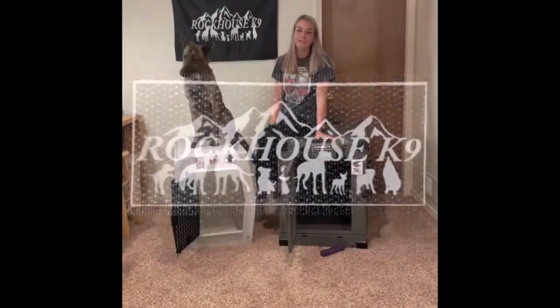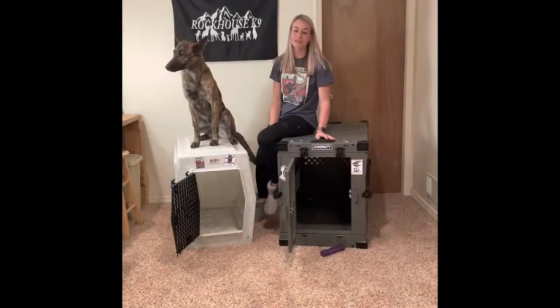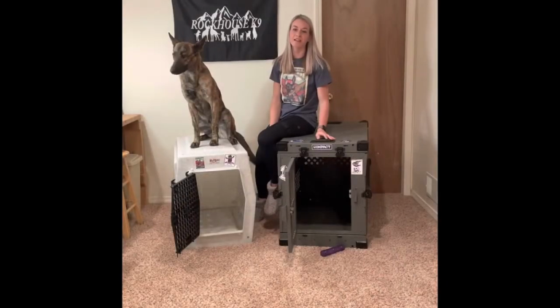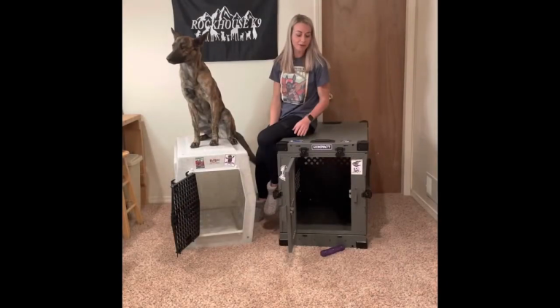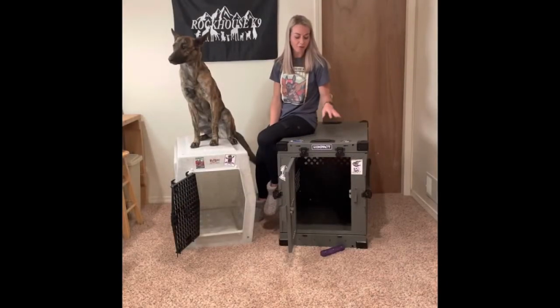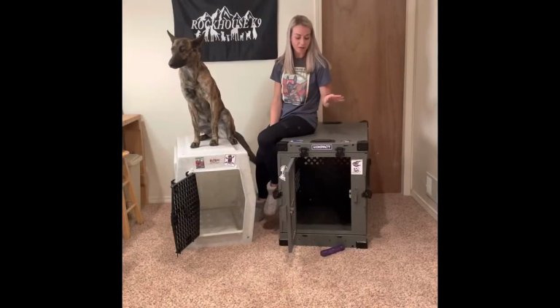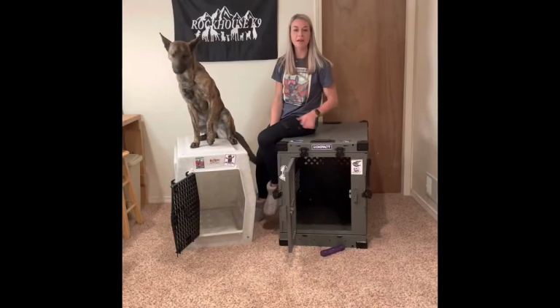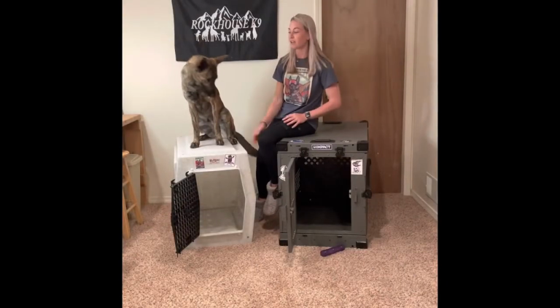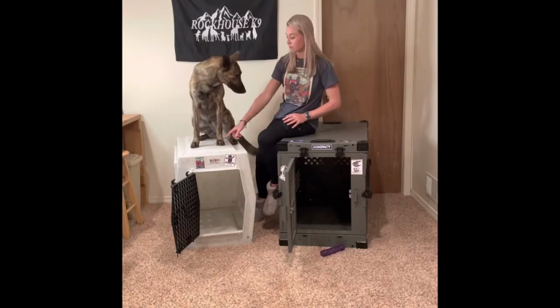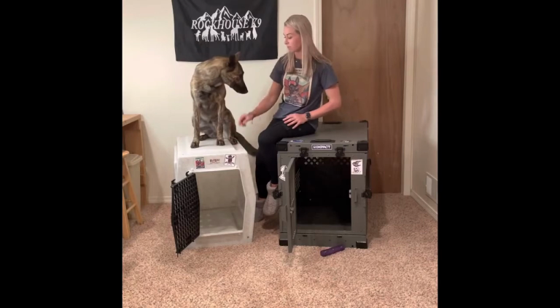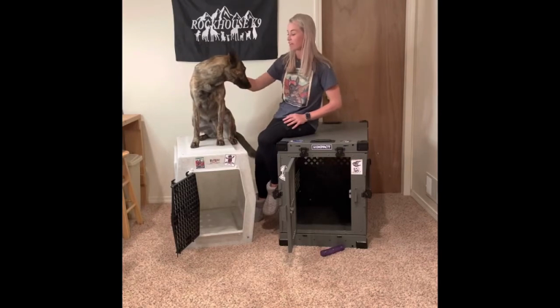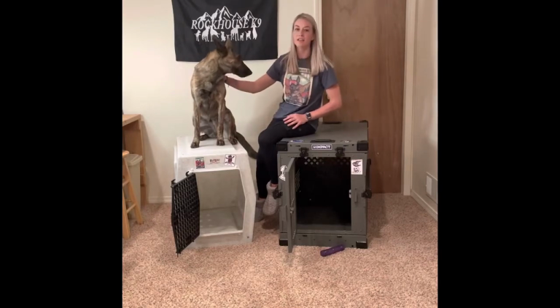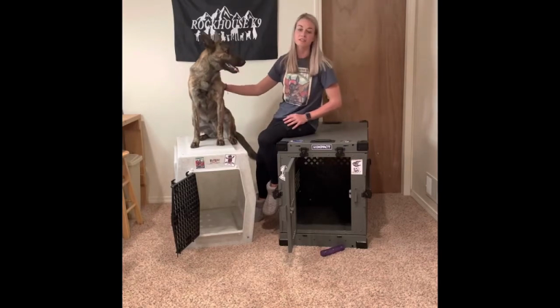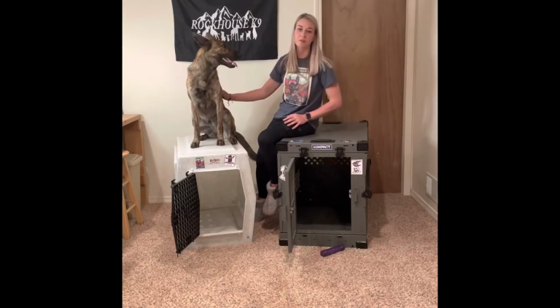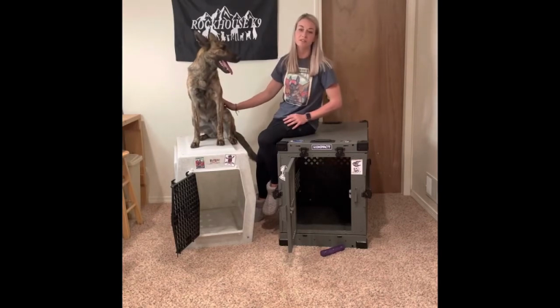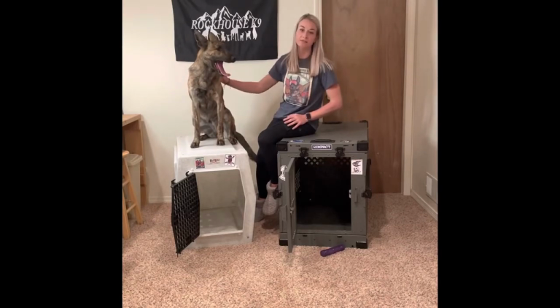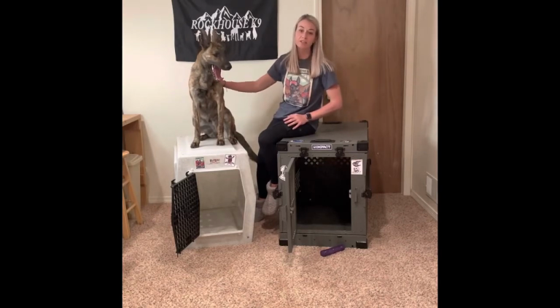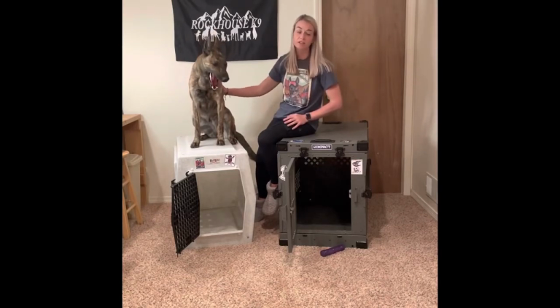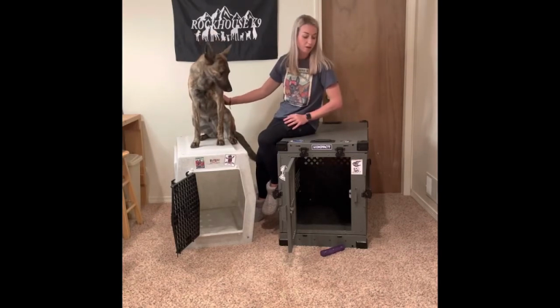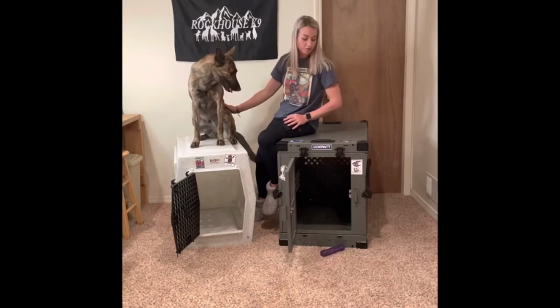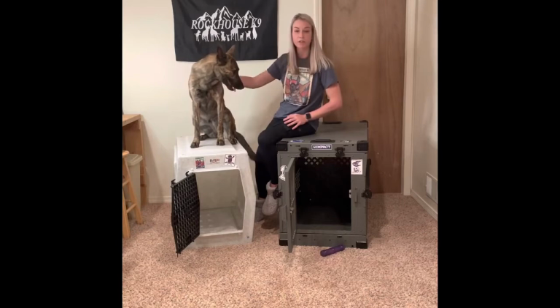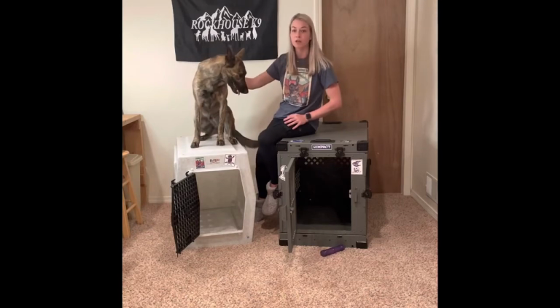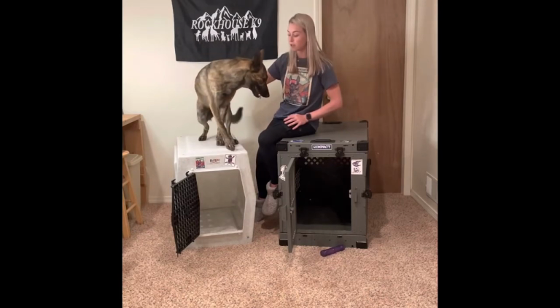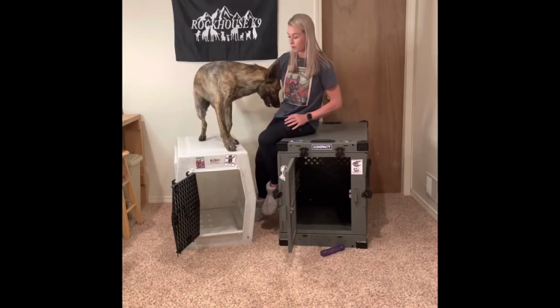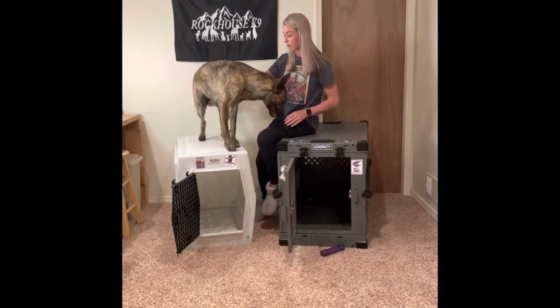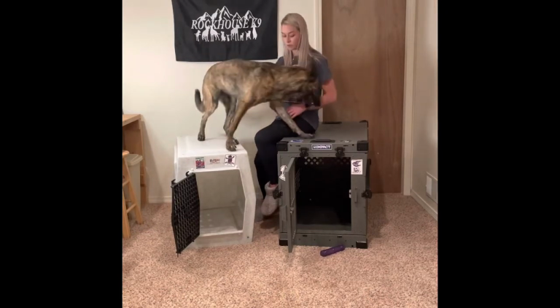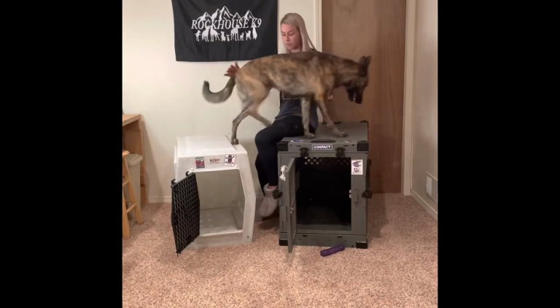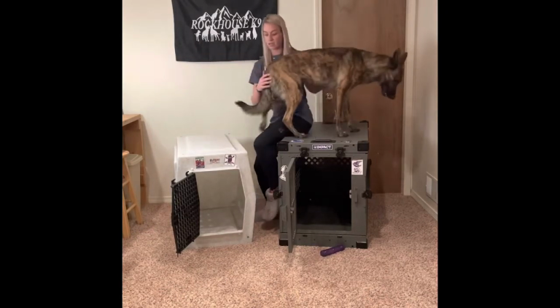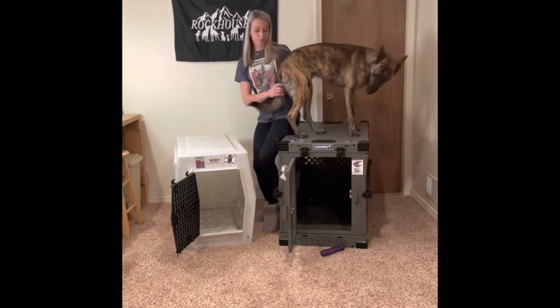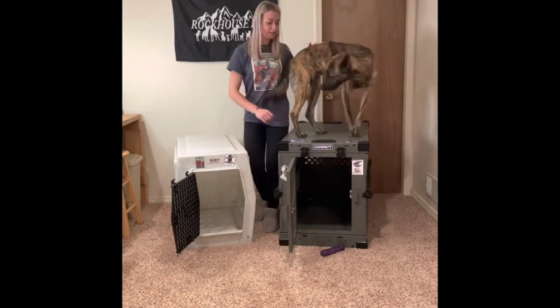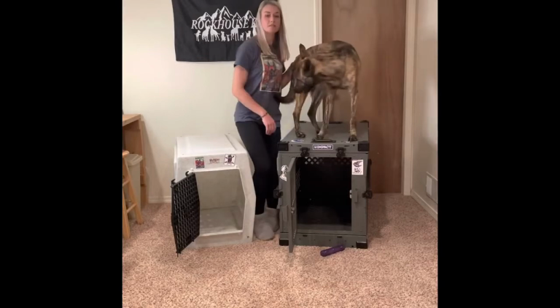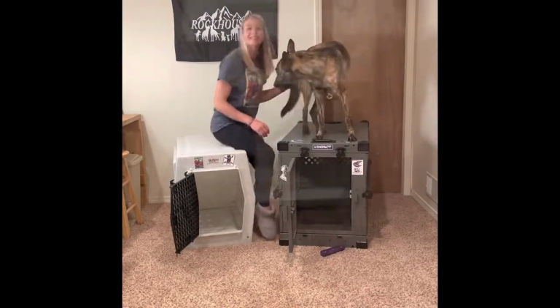Thanks for joining us today. I'm going to be going over the Impact Crate and the Rufflin Crate — just some different specifications of each one, uses for each one, what I like about each one, and just some cool details. Thanks for watching.